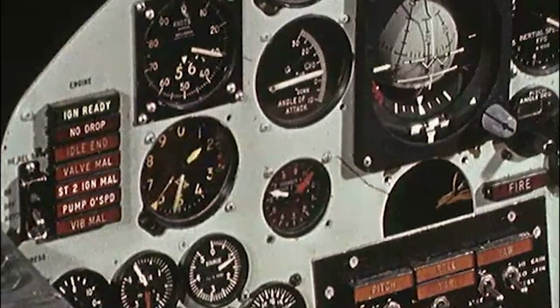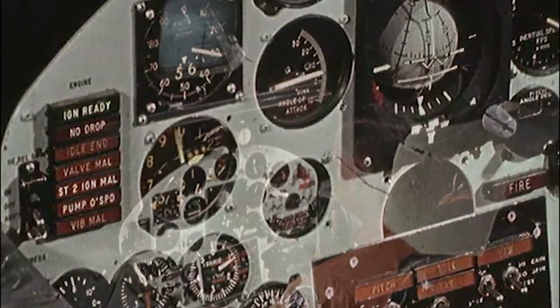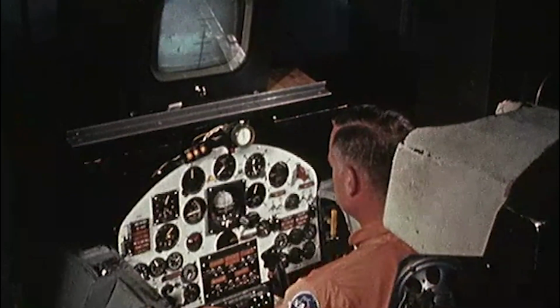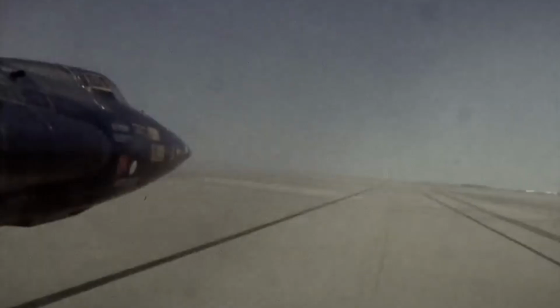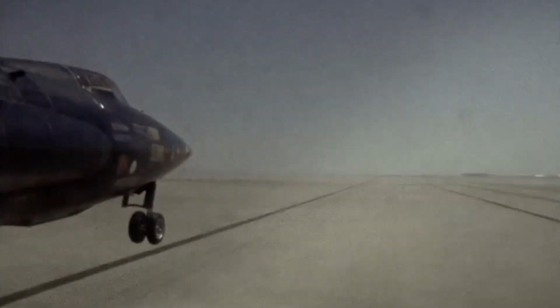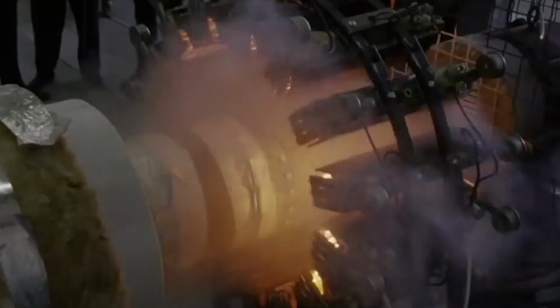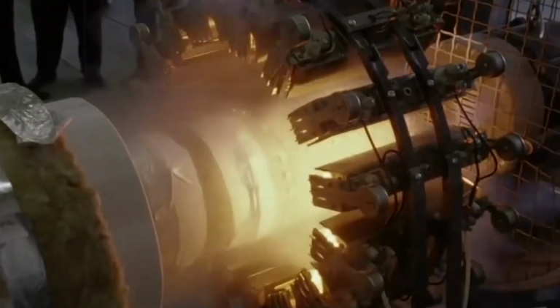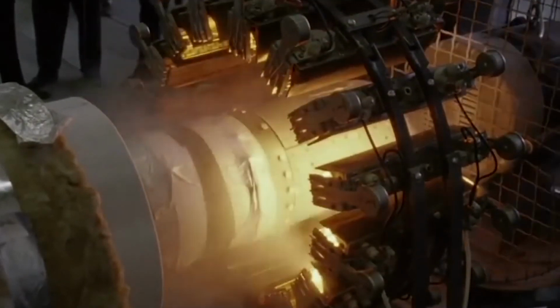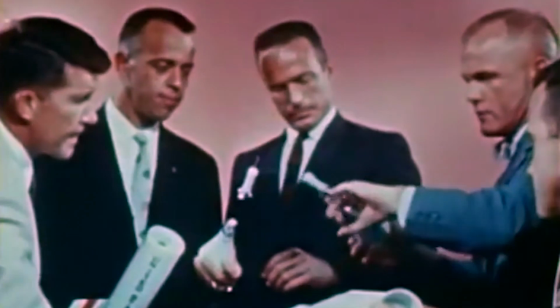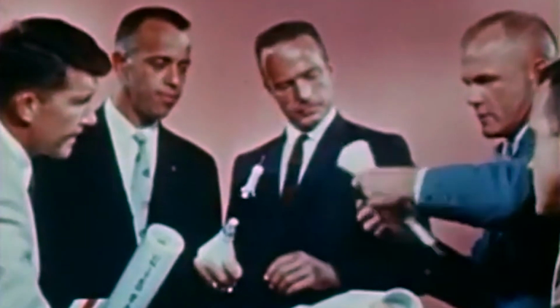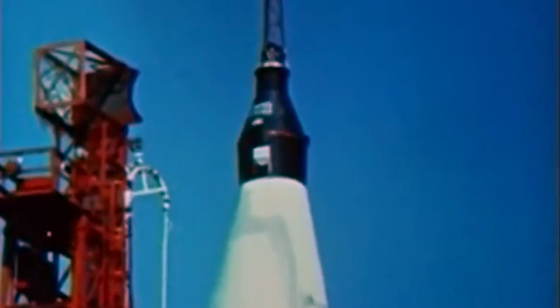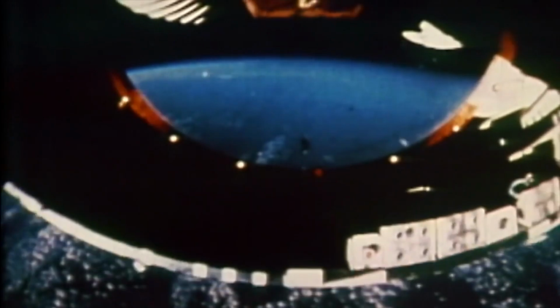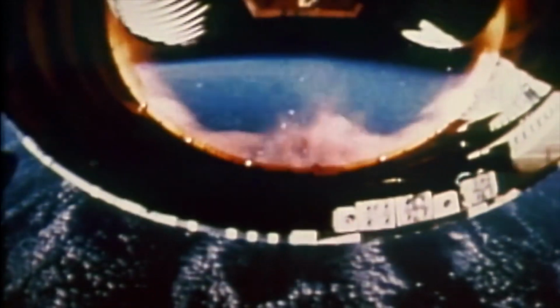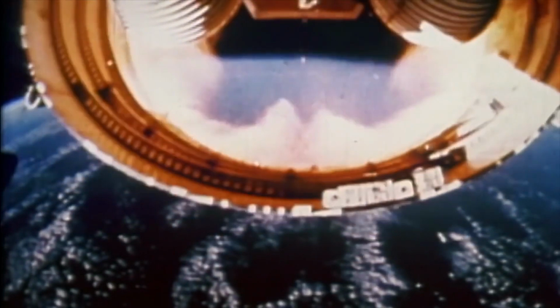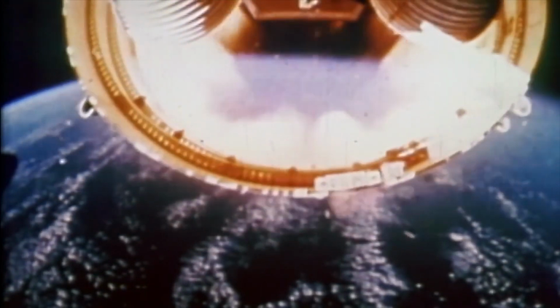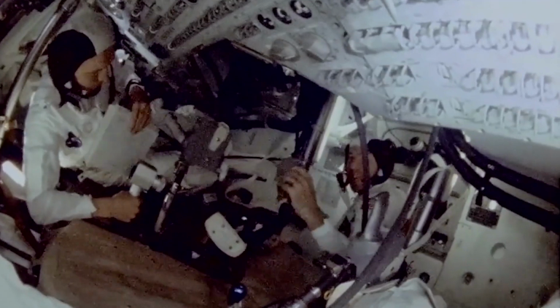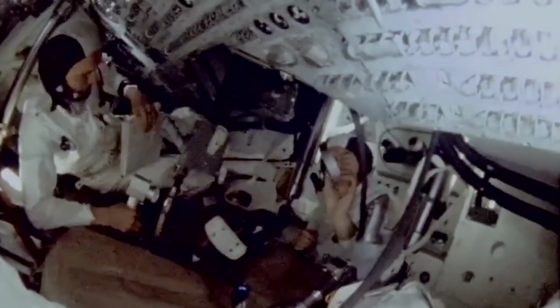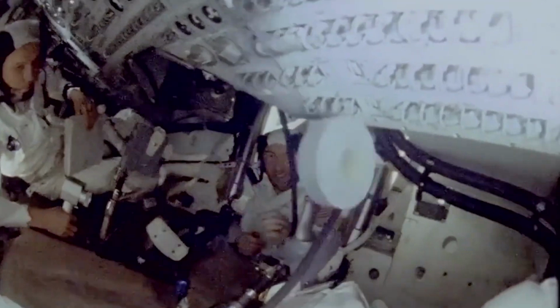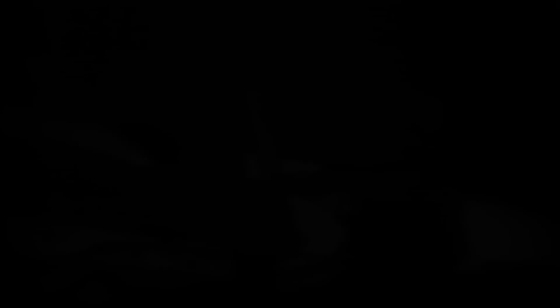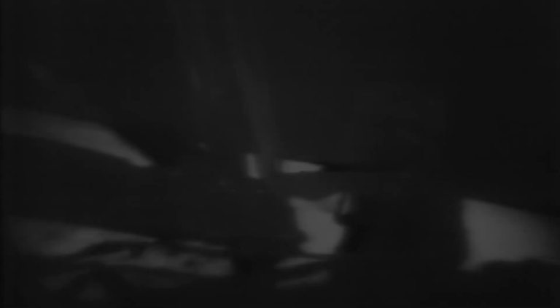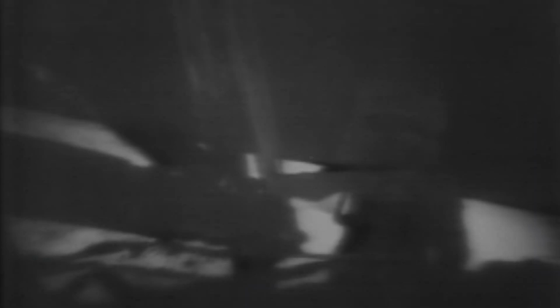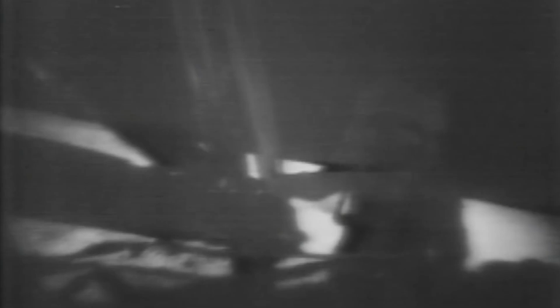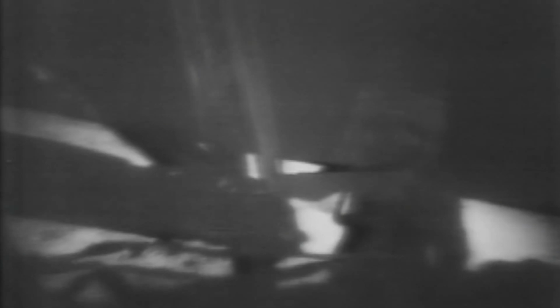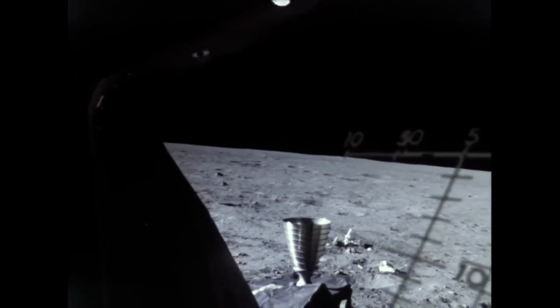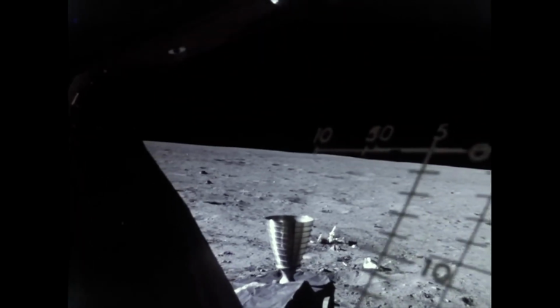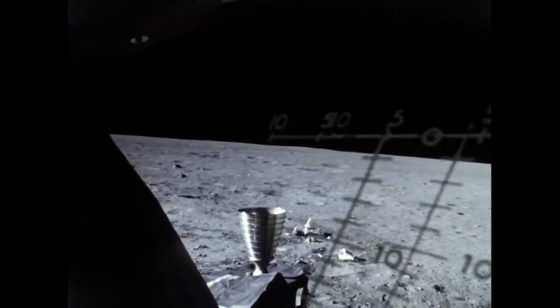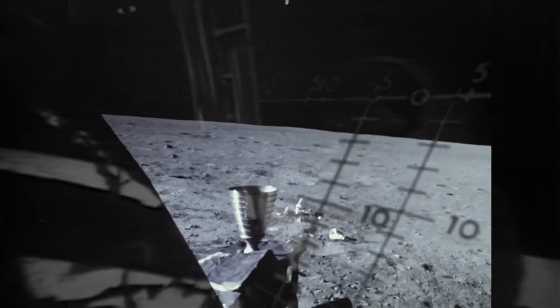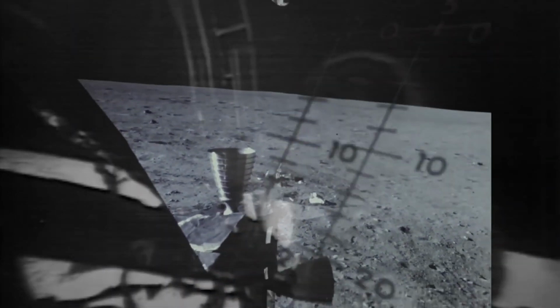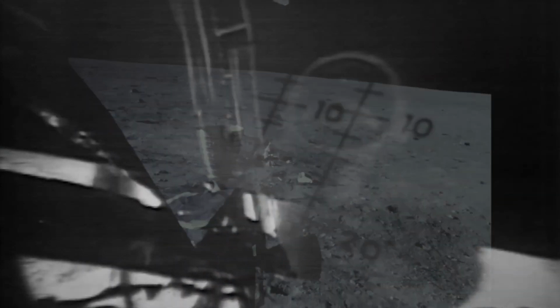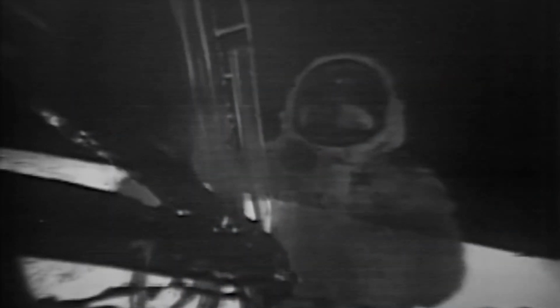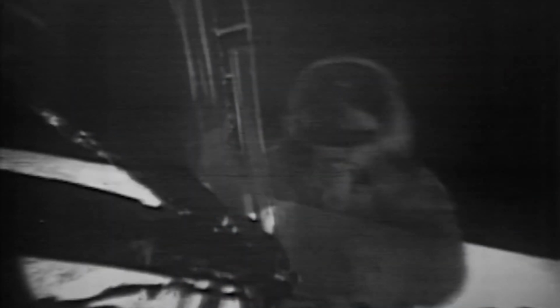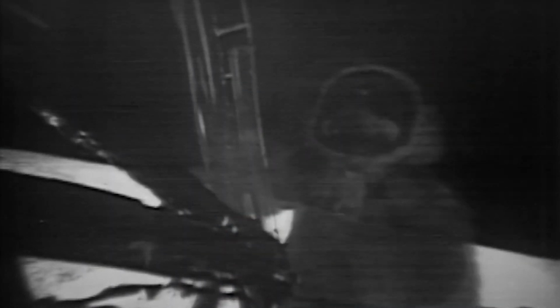Trailblazing design concepts that contributed to the development of the Mercury, Gemini, and Apollo piloted space flight programs. That's one small step for man, one giant leap for mankind.